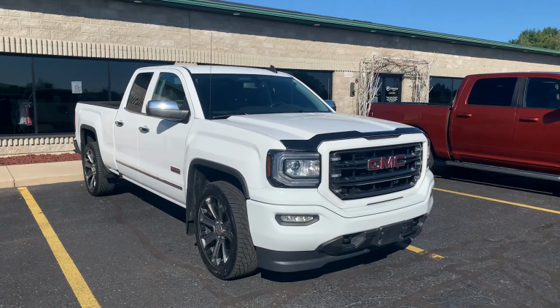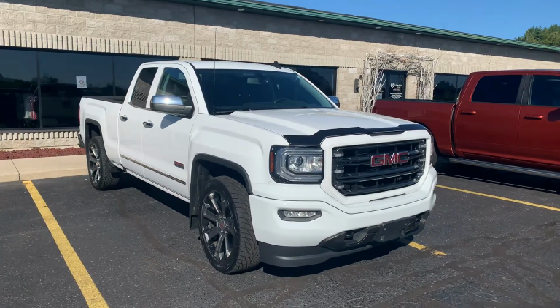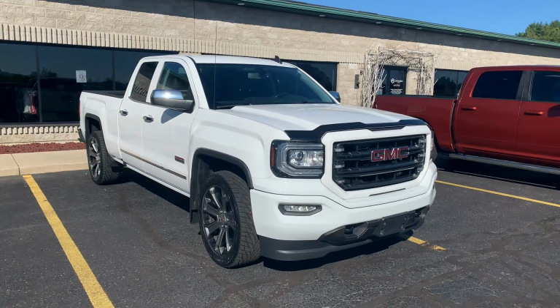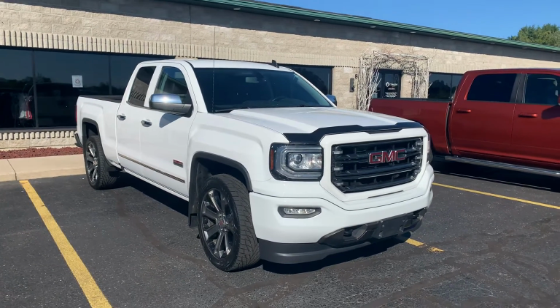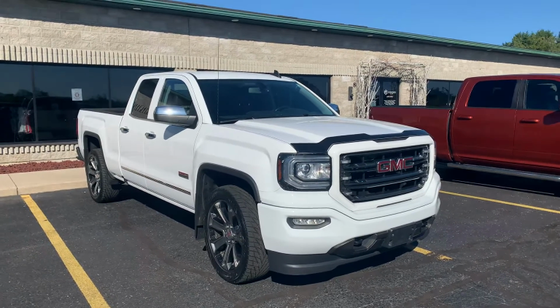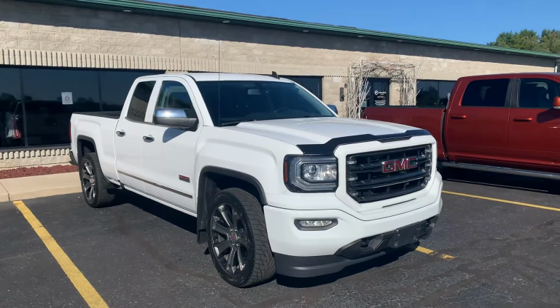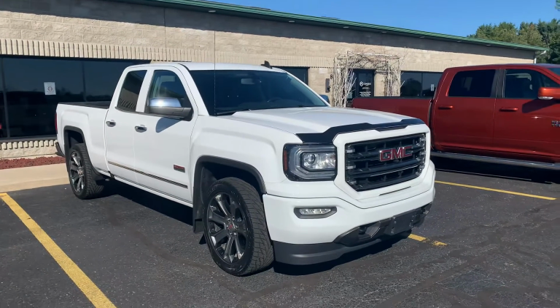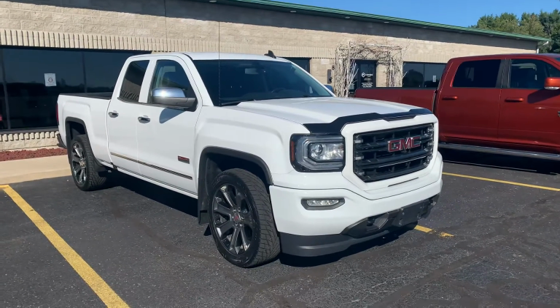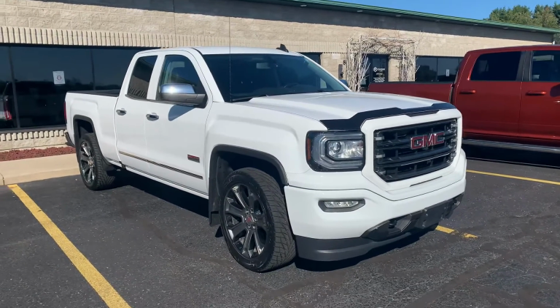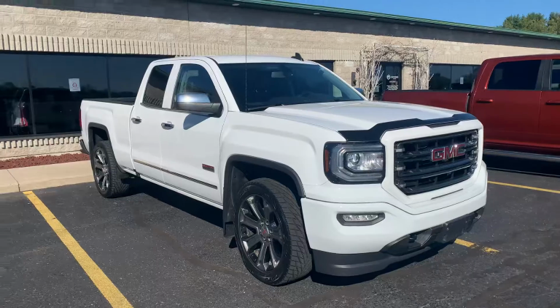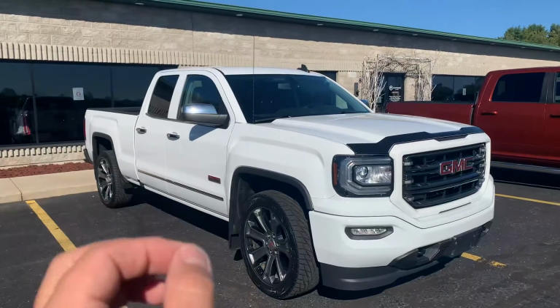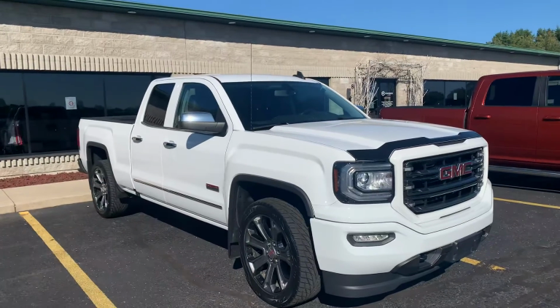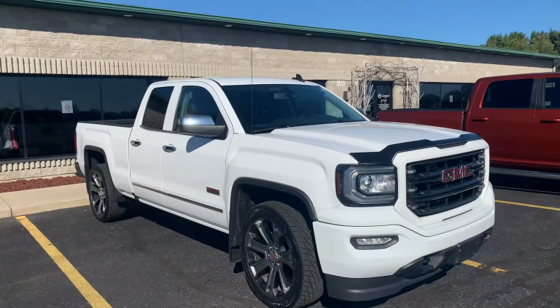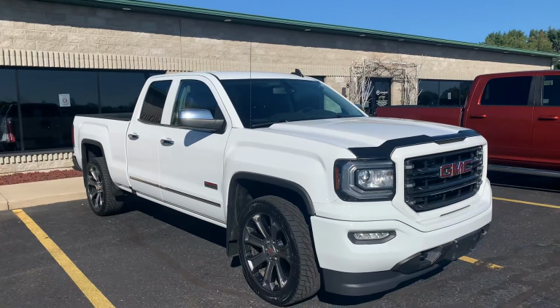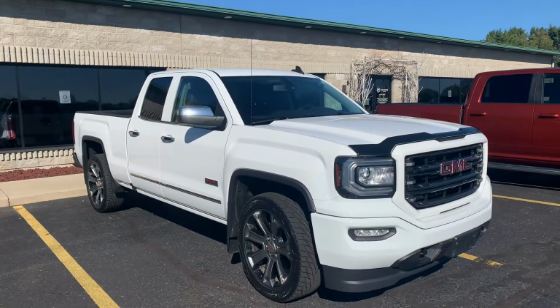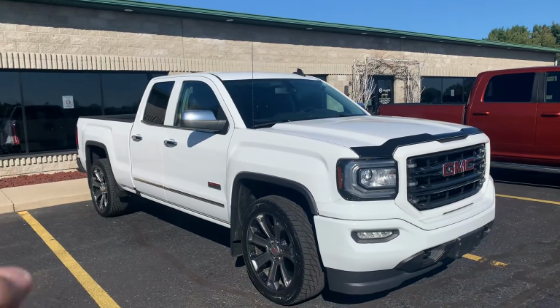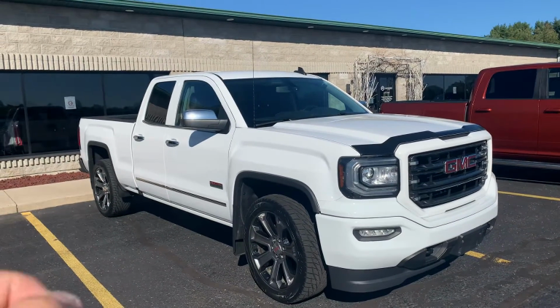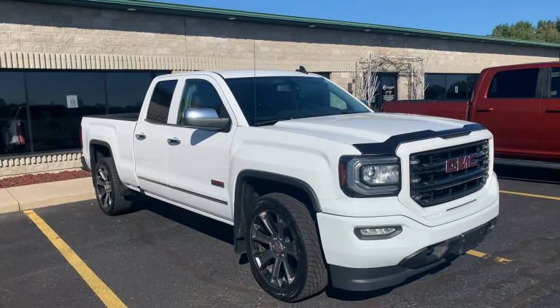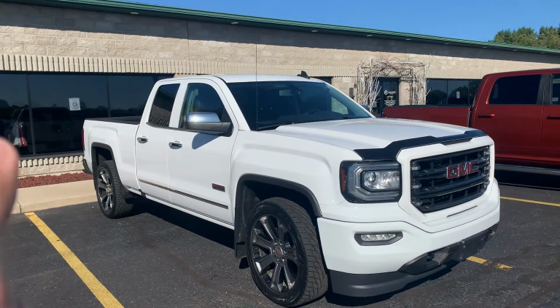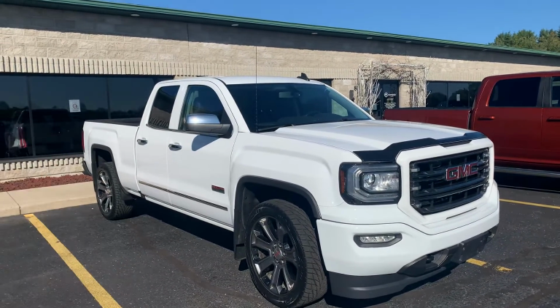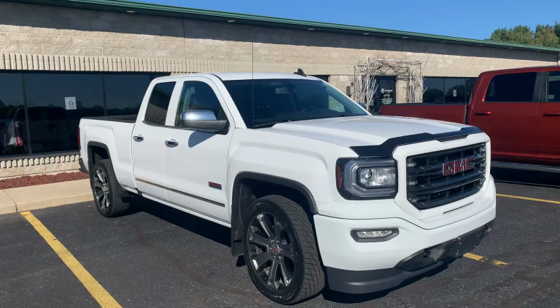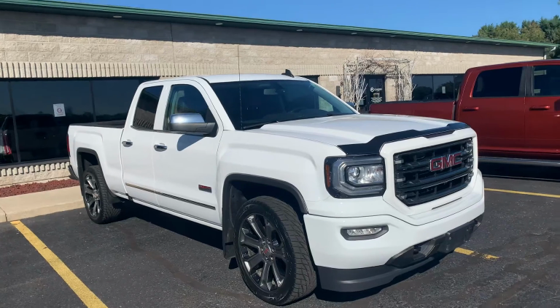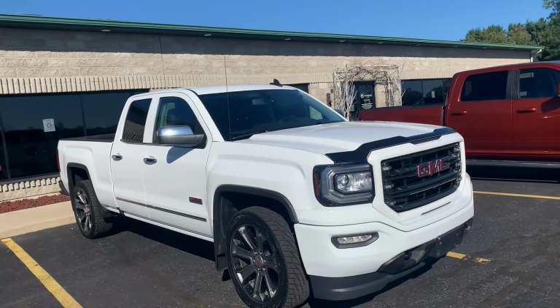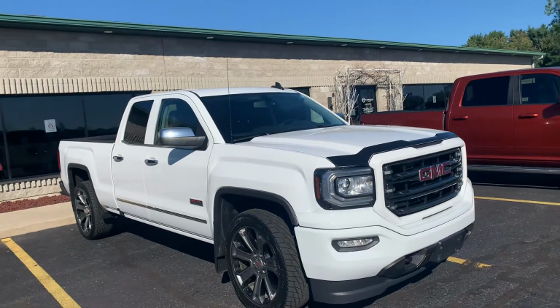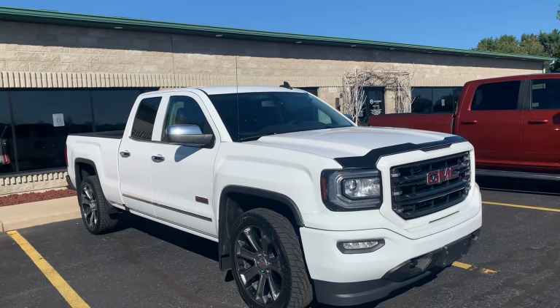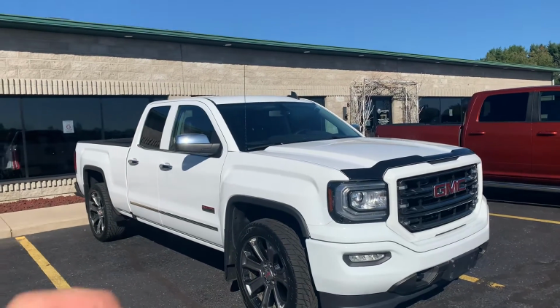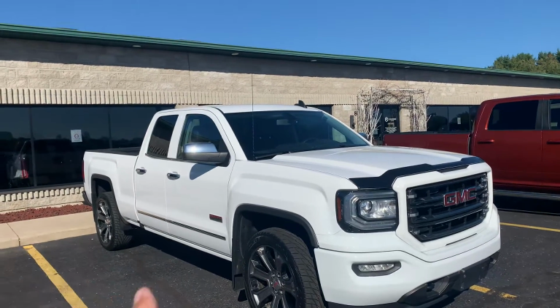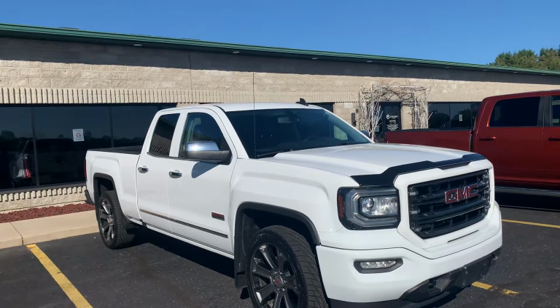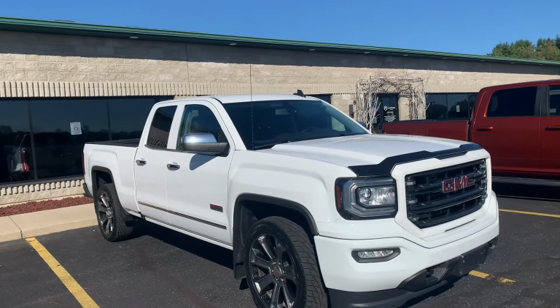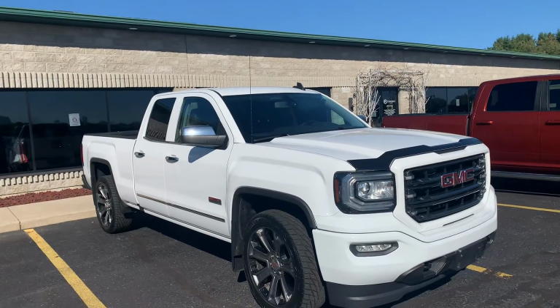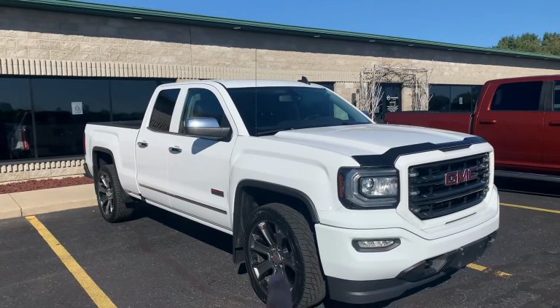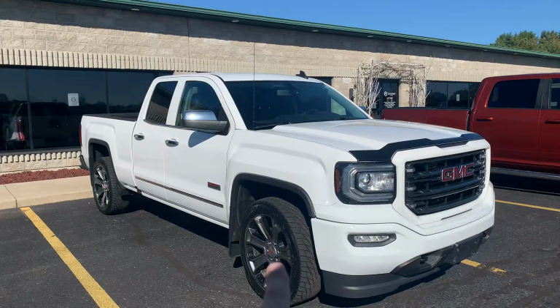Ladies and gentlemen, I've got a beauty for you today. This is a 2016 GMC Sierra All-Terrain Package — some call it the SLT, some call it the SLE. It is beautiful. It's an All-Terrain Off-Road Package with the appearance.